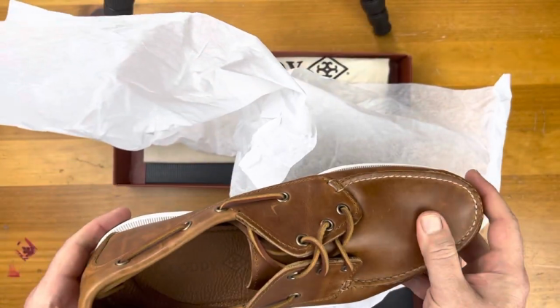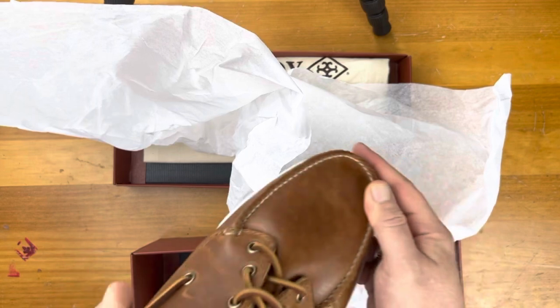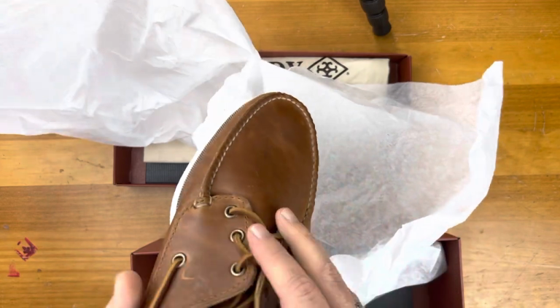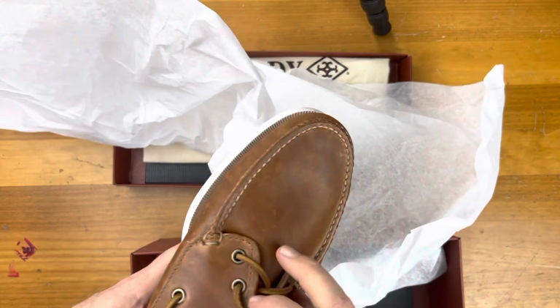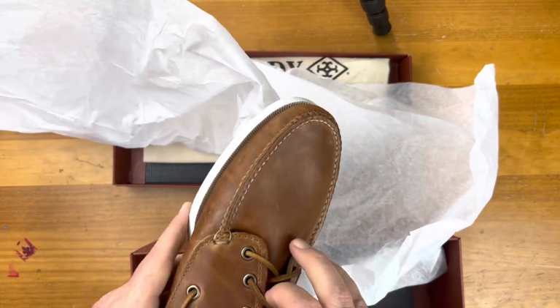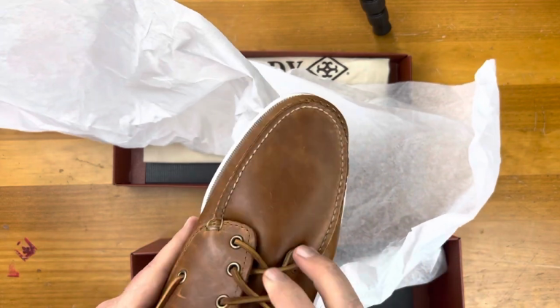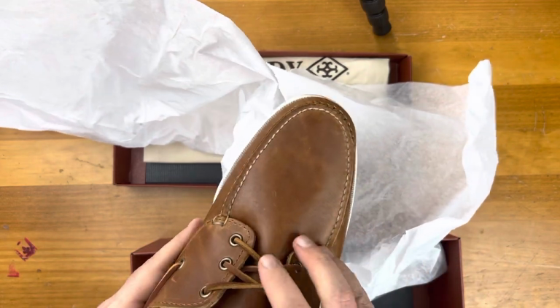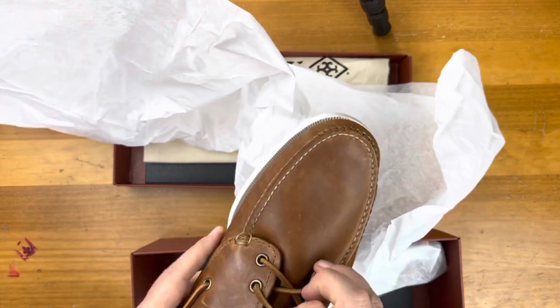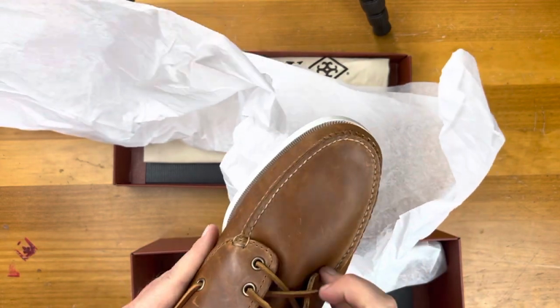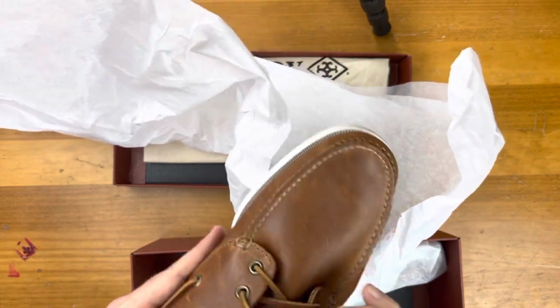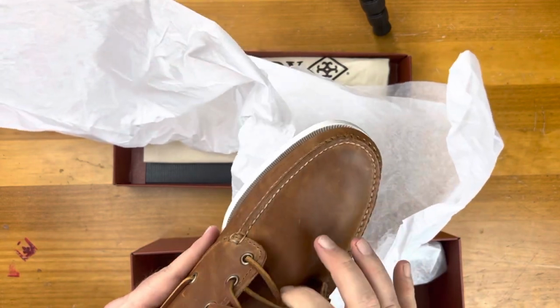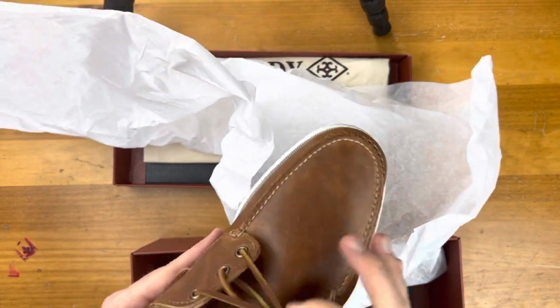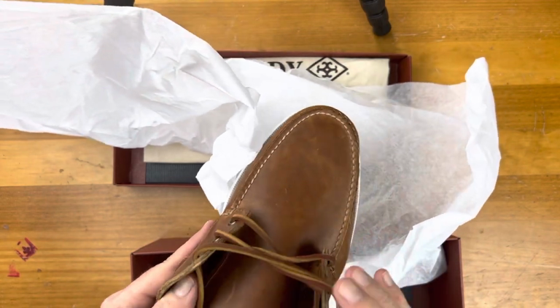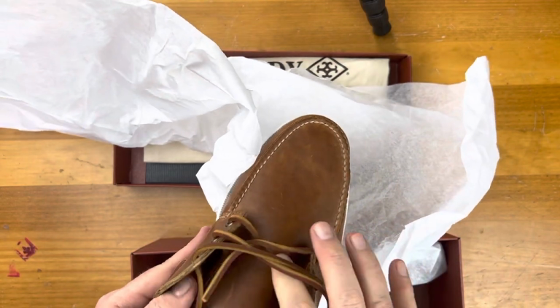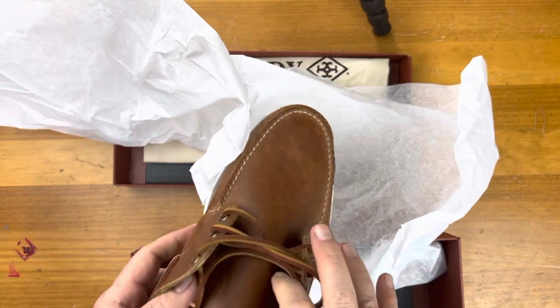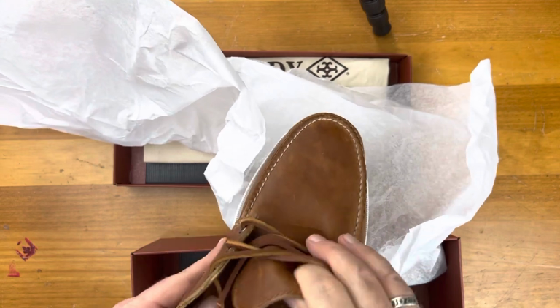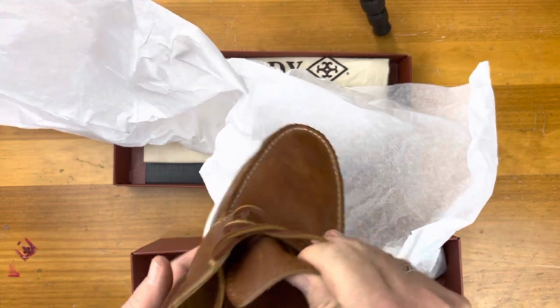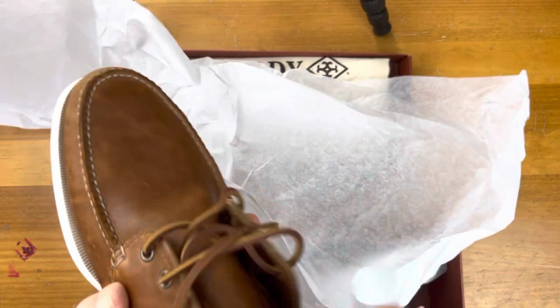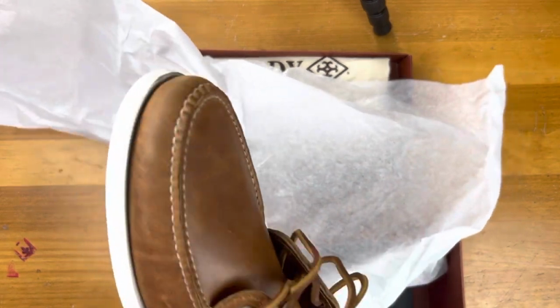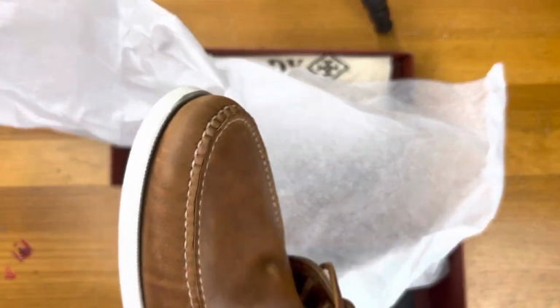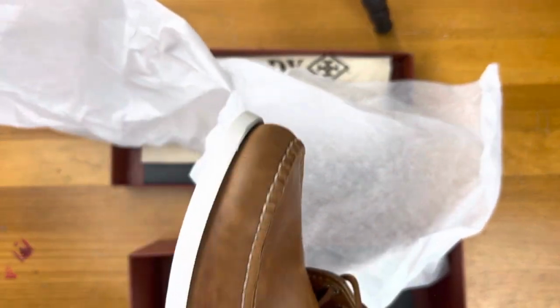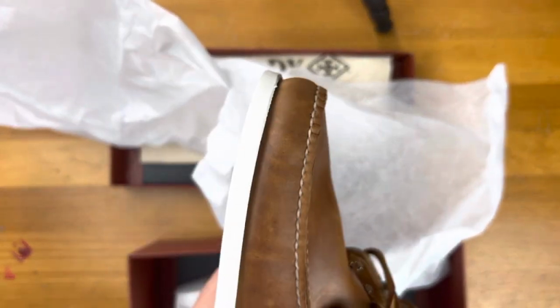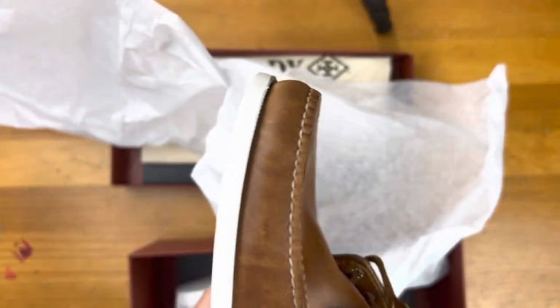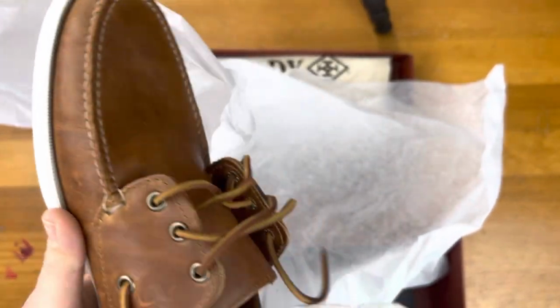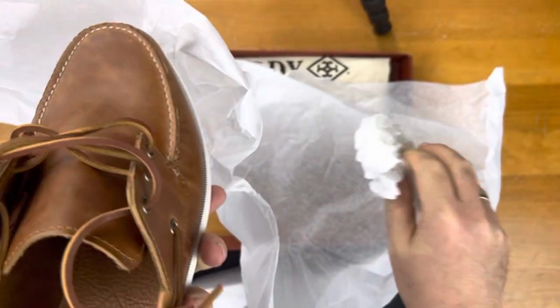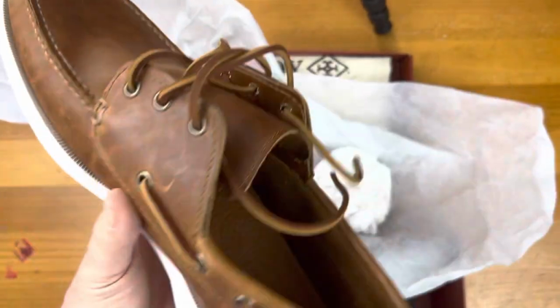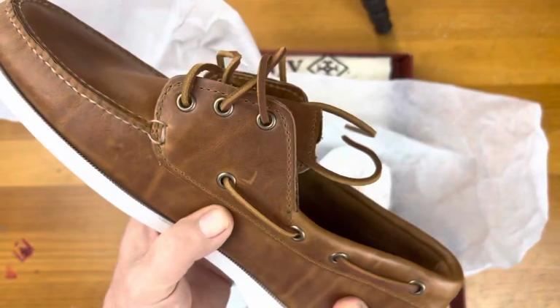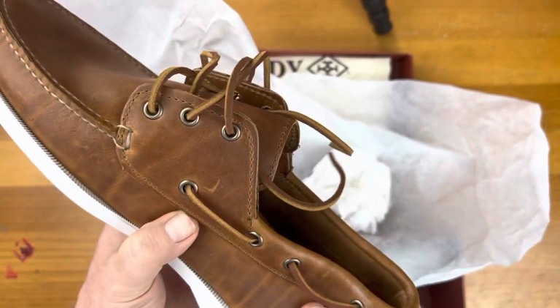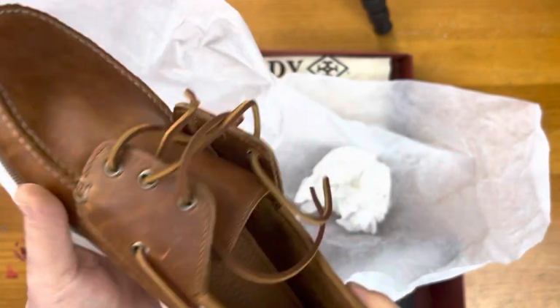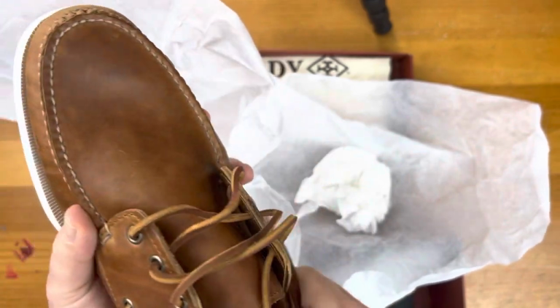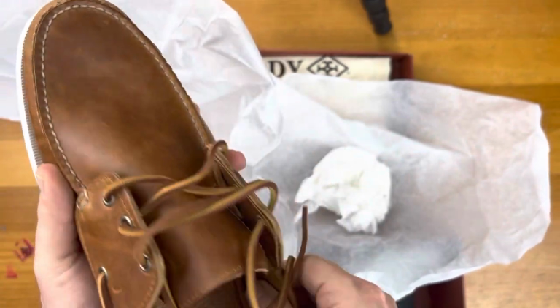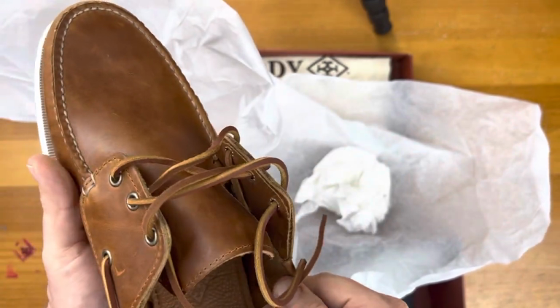This was actually a recommendation from a bespoke shoemaker I know, who said if you want to get boat shoes, try these. So I picked these up.